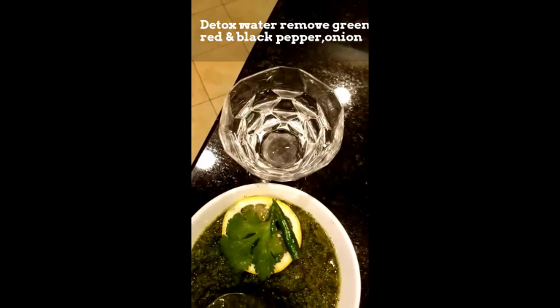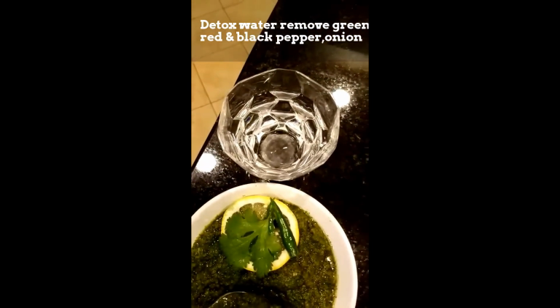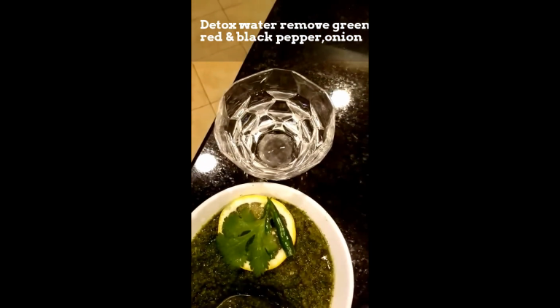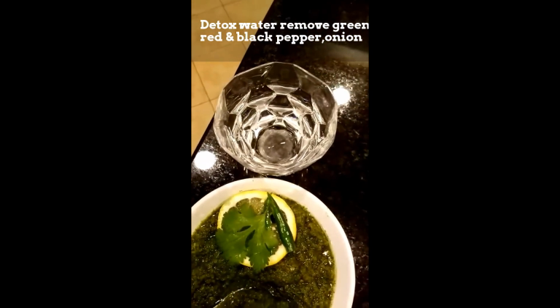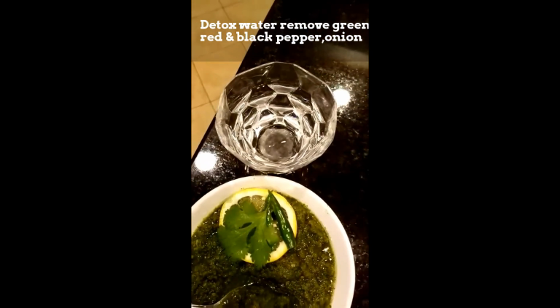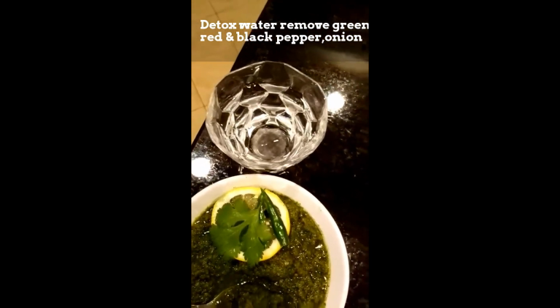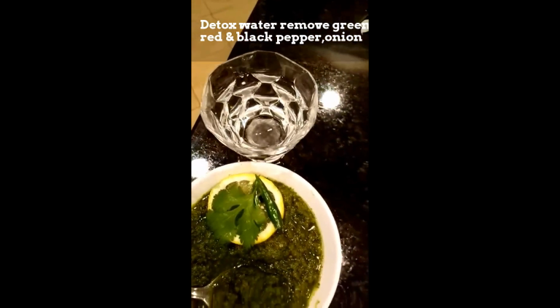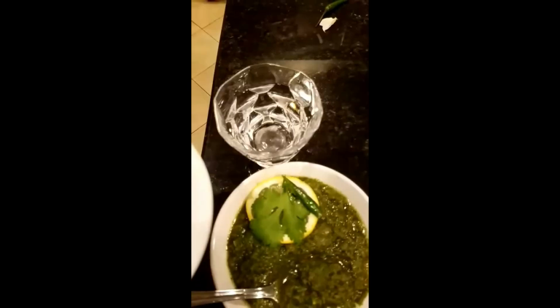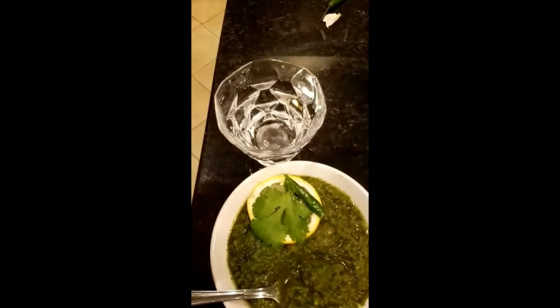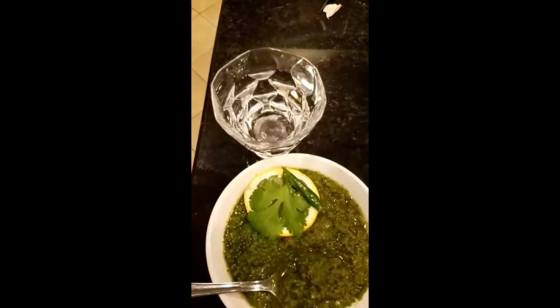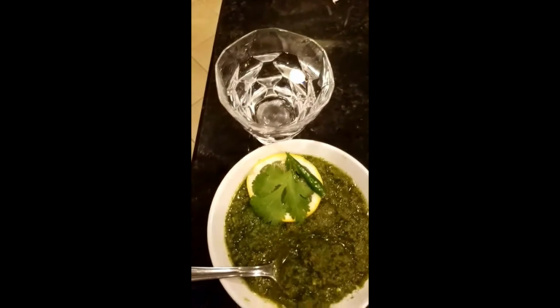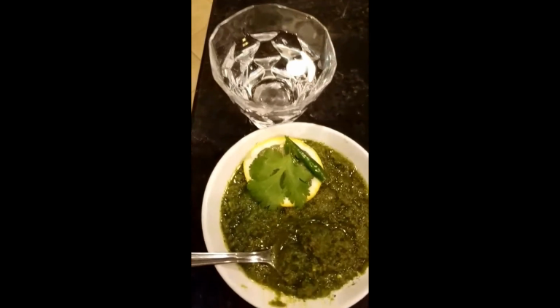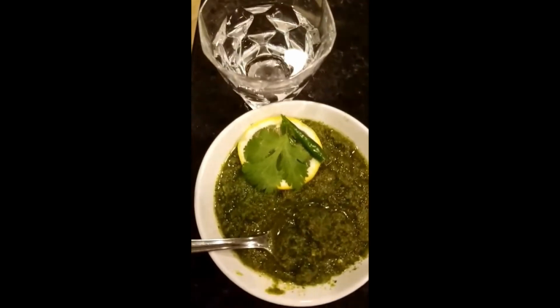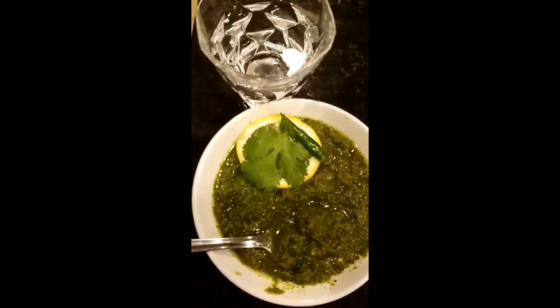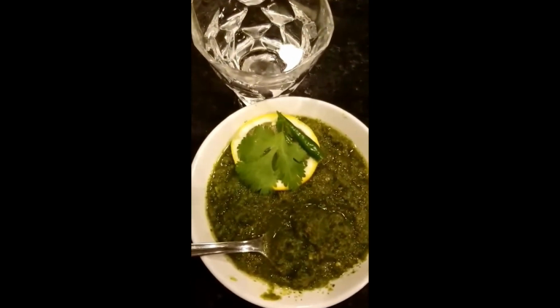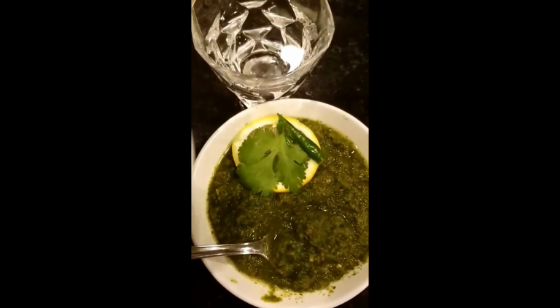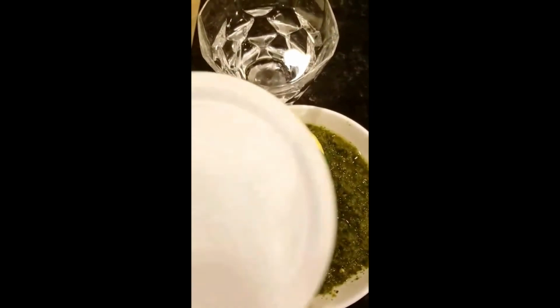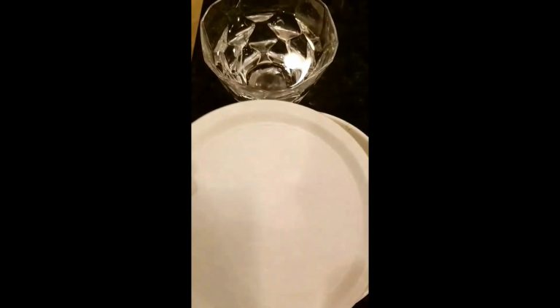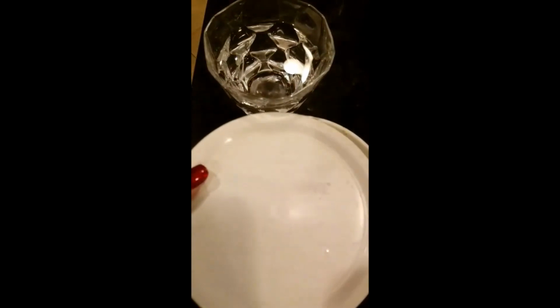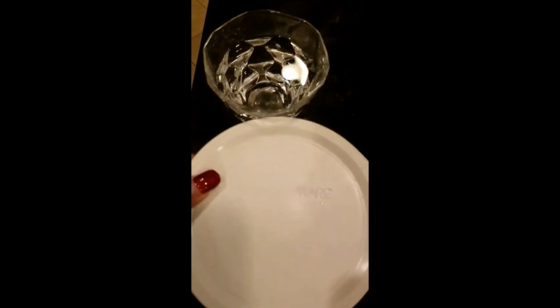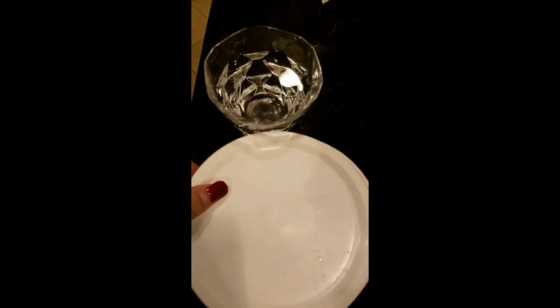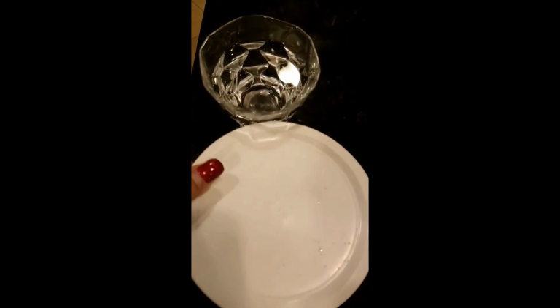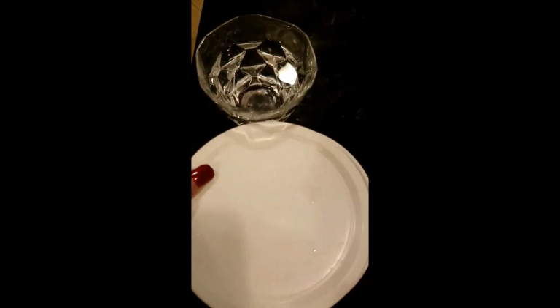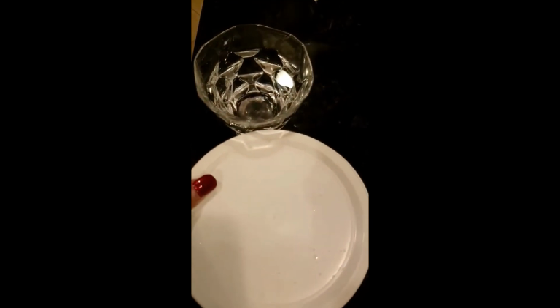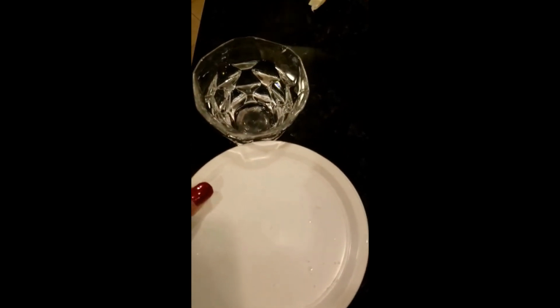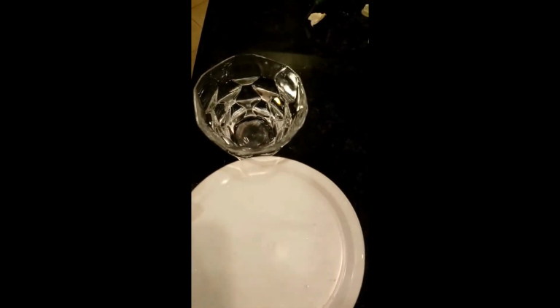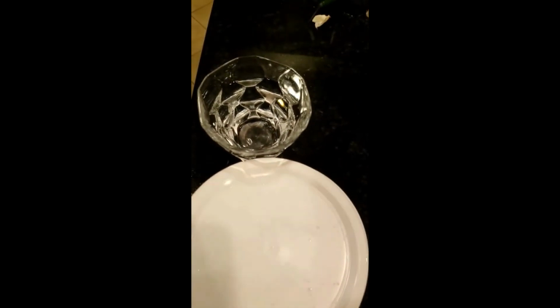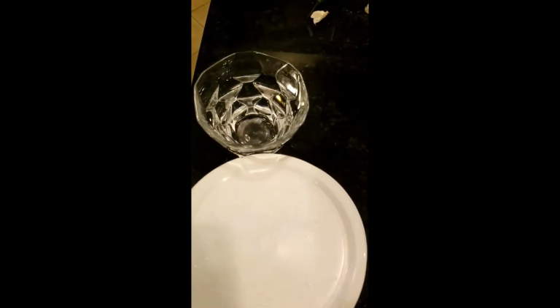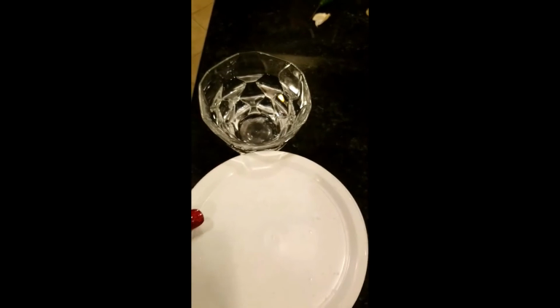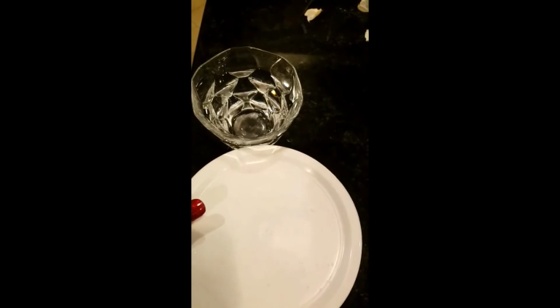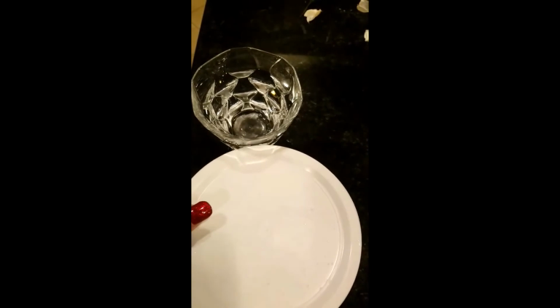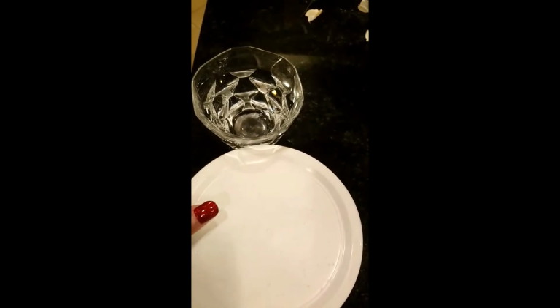It will detox your body. Store it in an airtight container and put it in the refrigerator. Use it every day, morning and night.